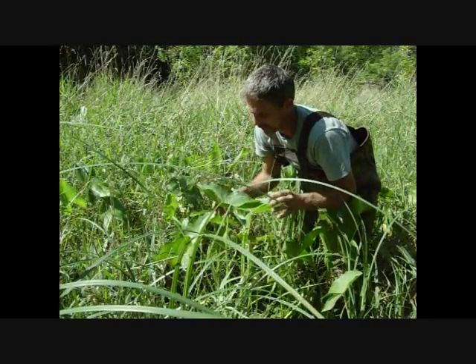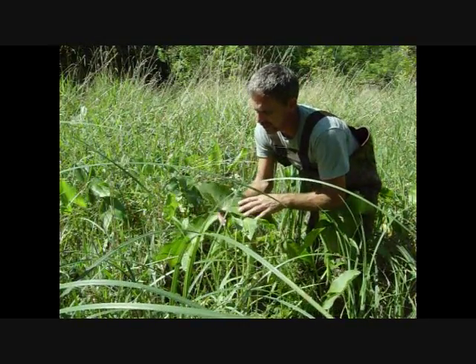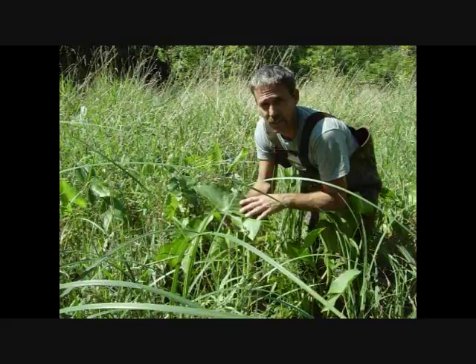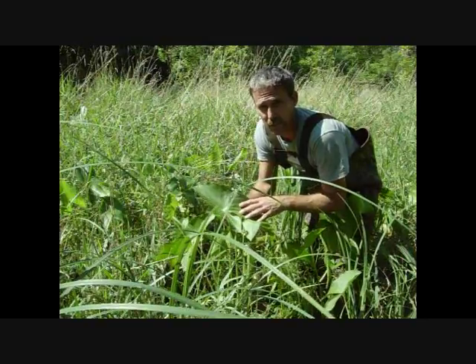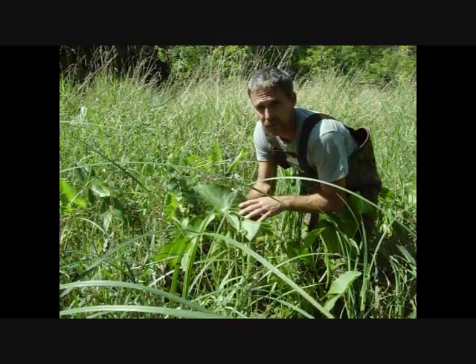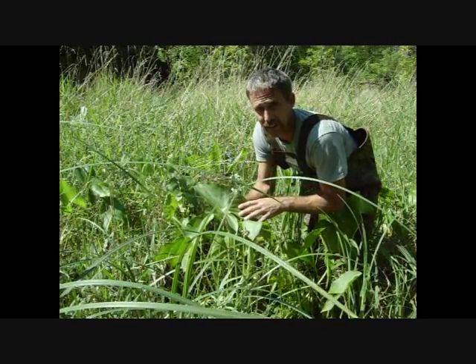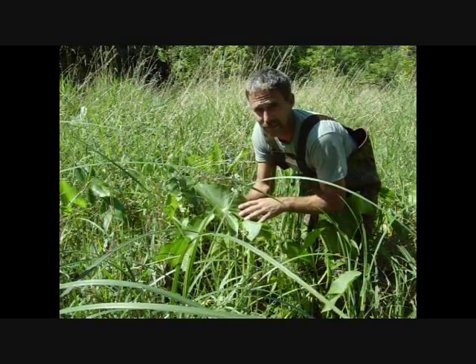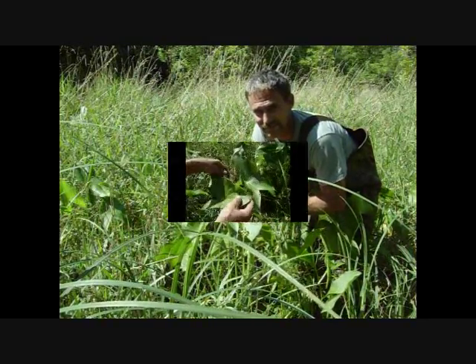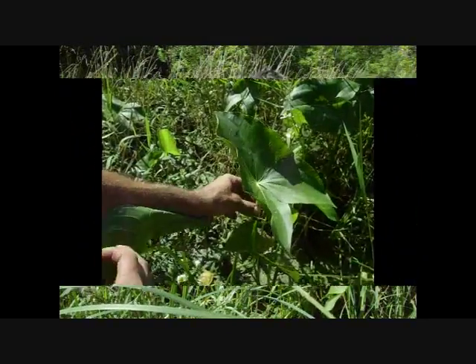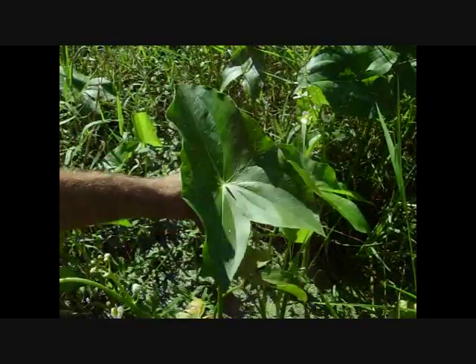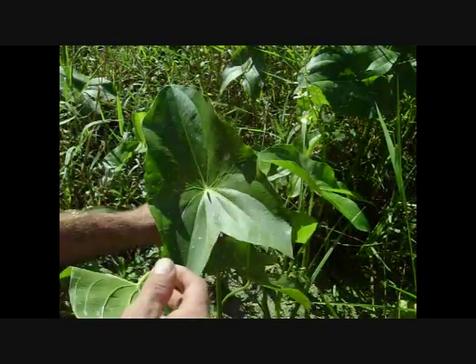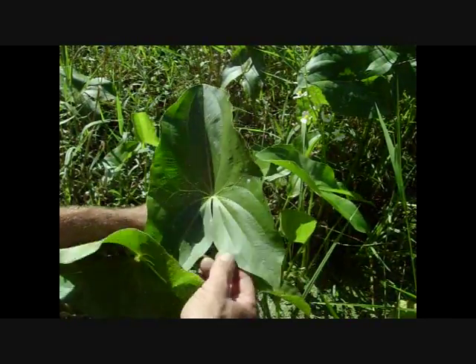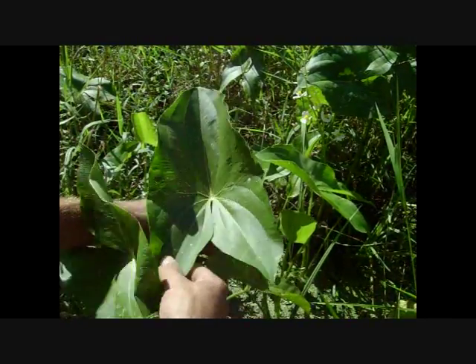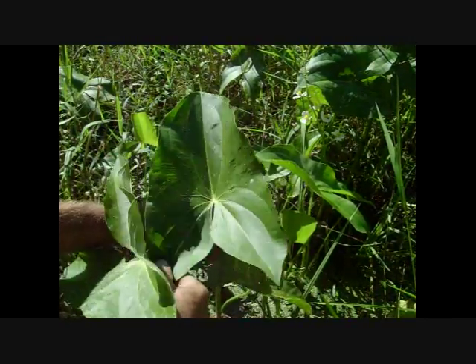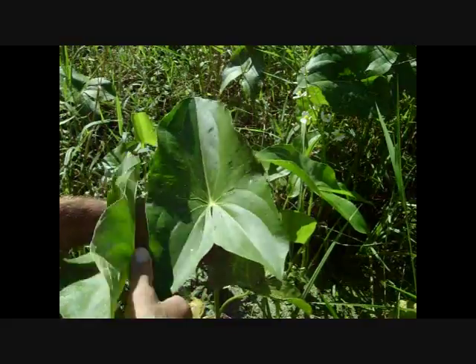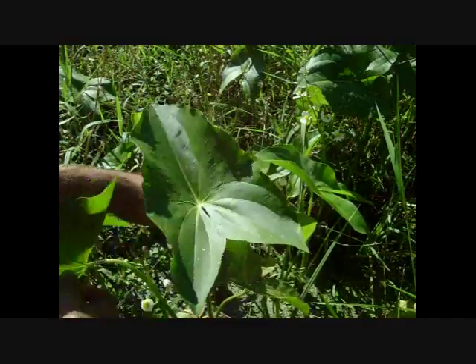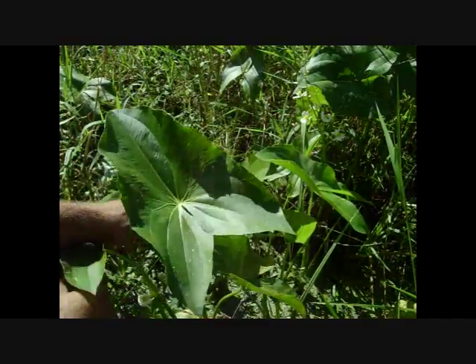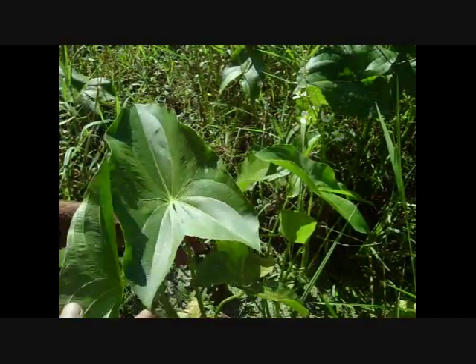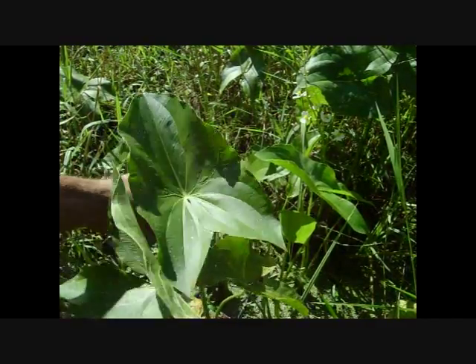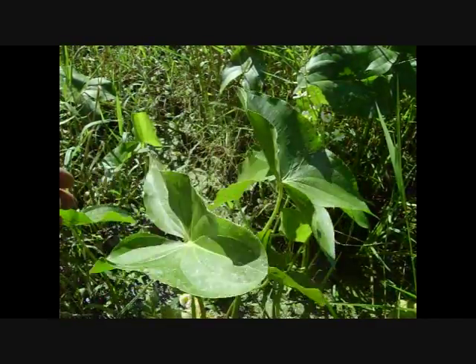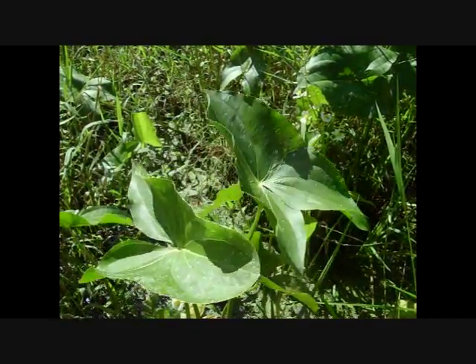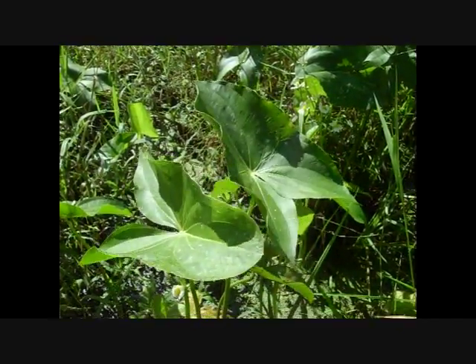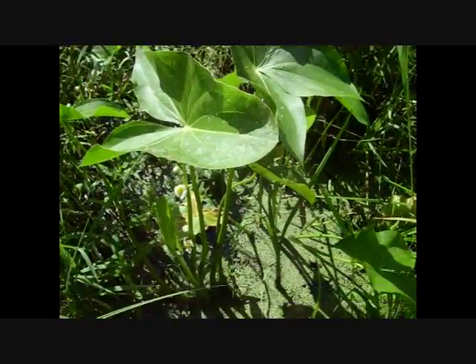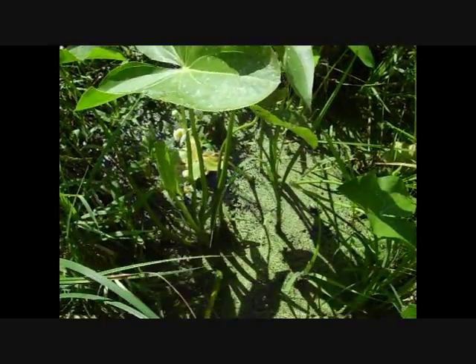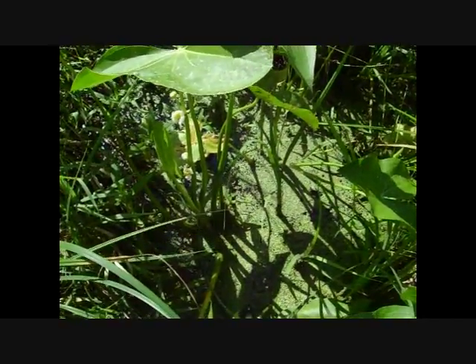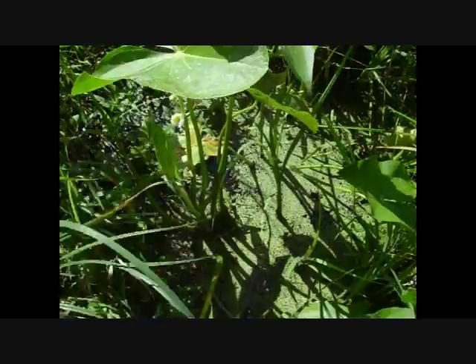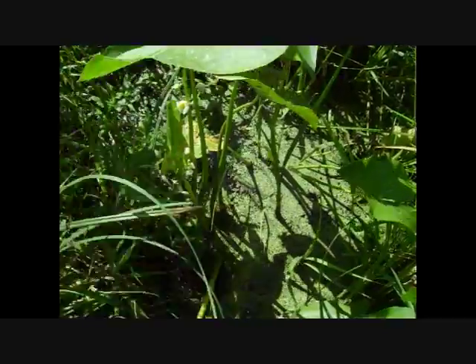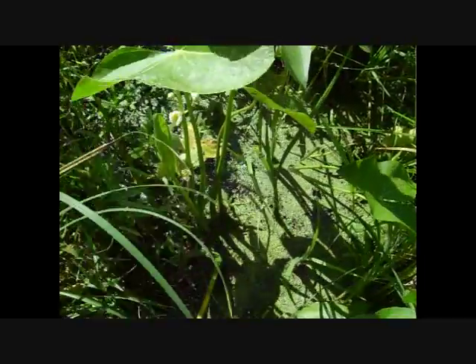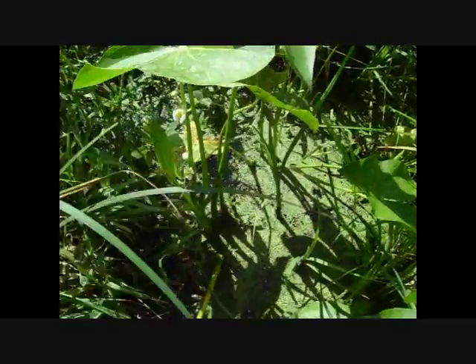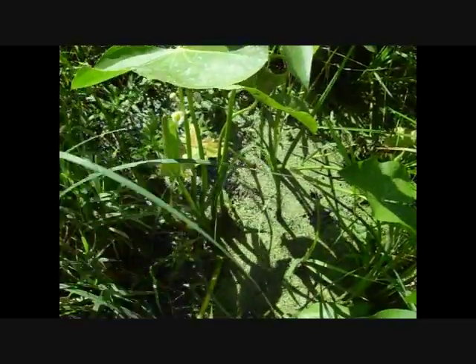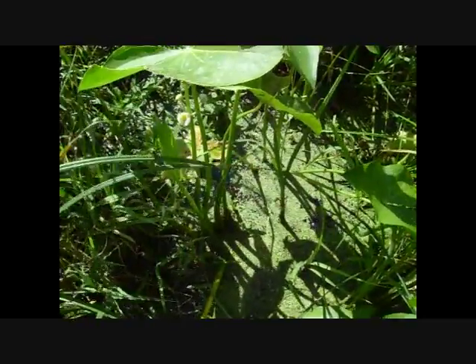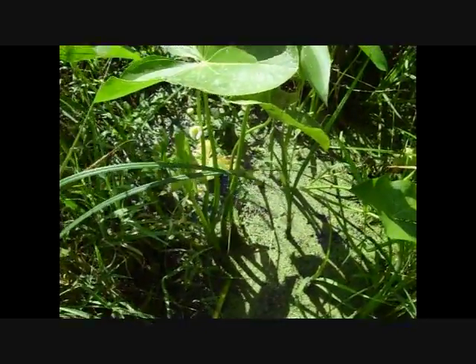Let's take a closer look at this and then we'll see if we can find any of them. You can see this is pretty clear. Now this always grows in pondy areas, wet areas. Right now, if you can see this, it's right in water. It can also be right on the edge of the water.